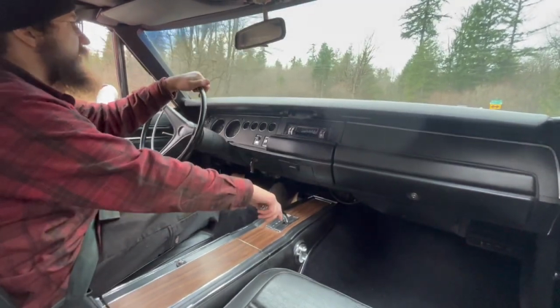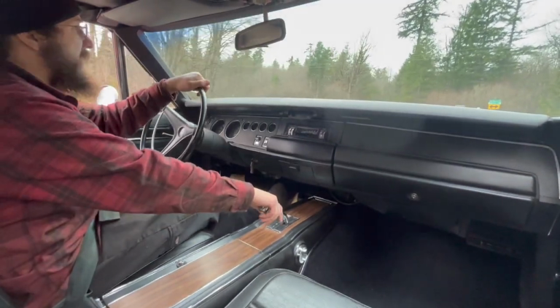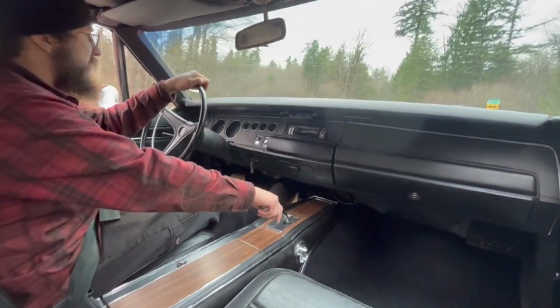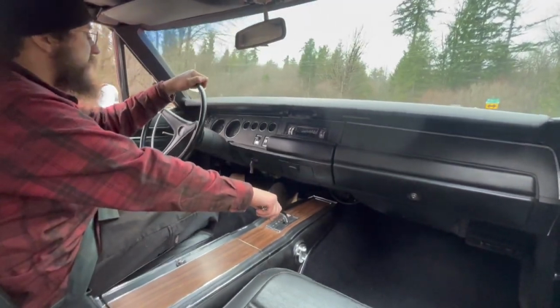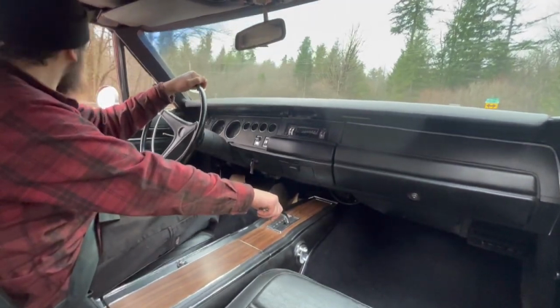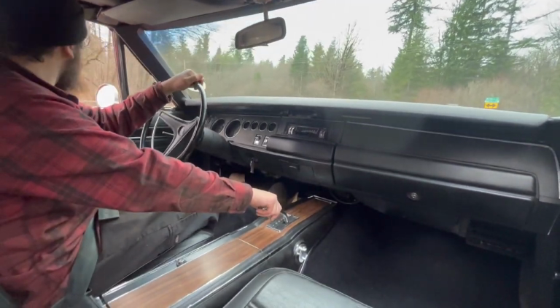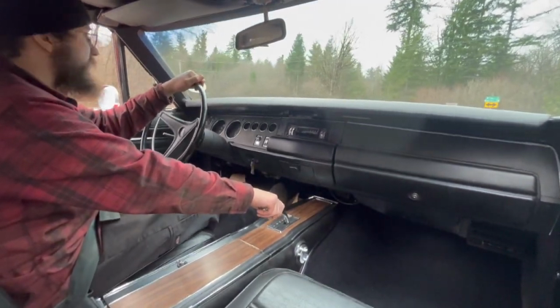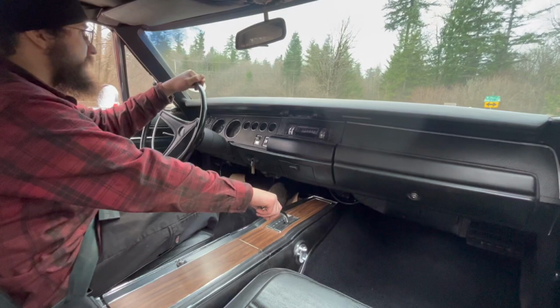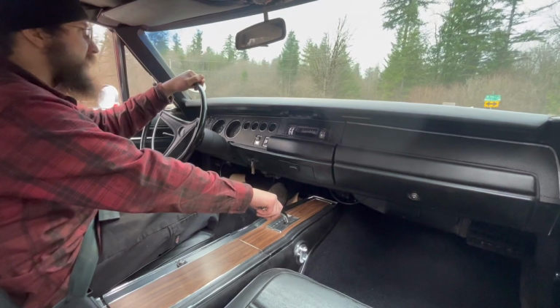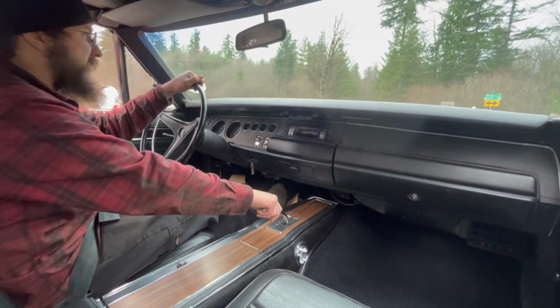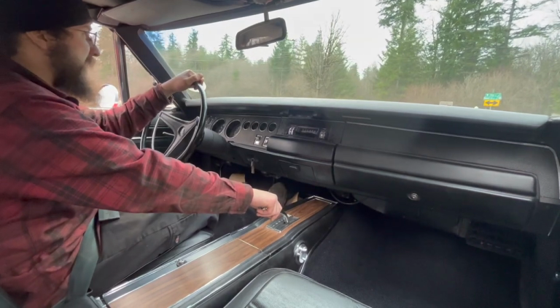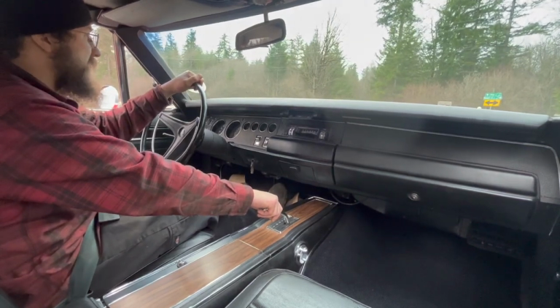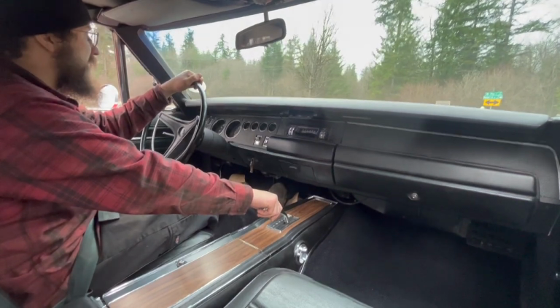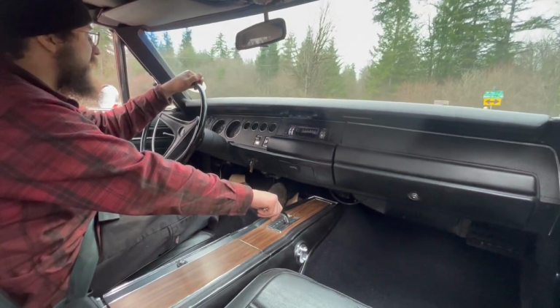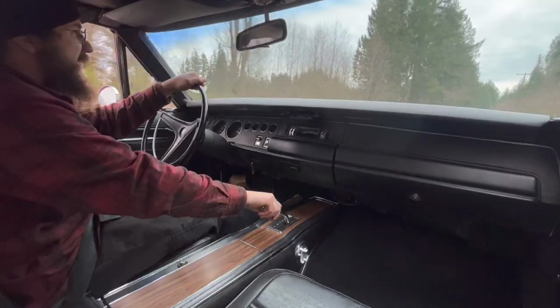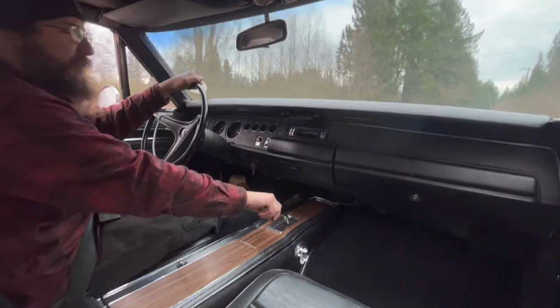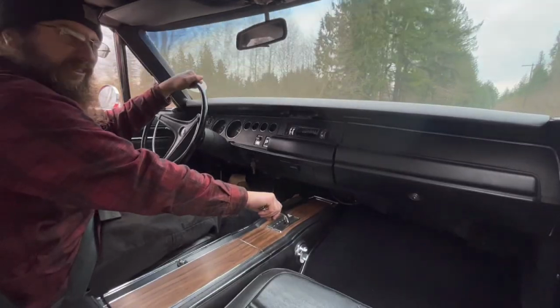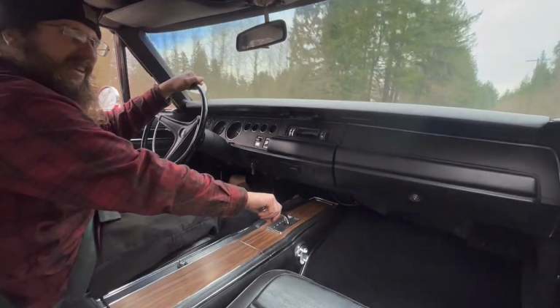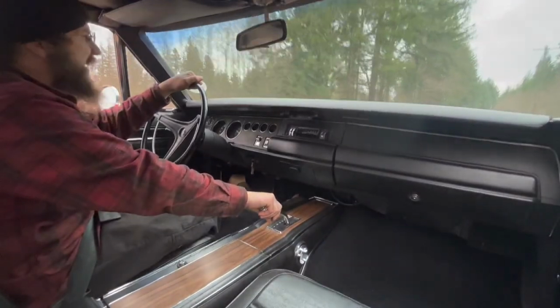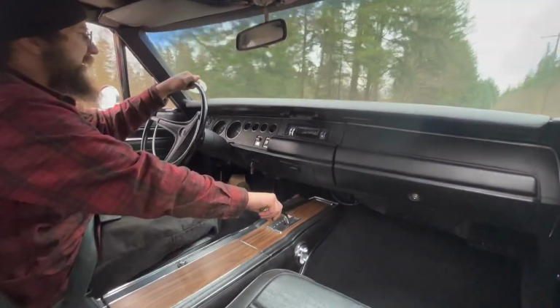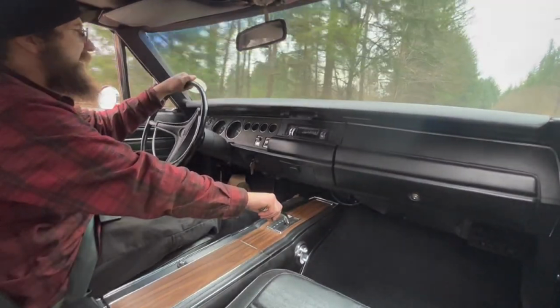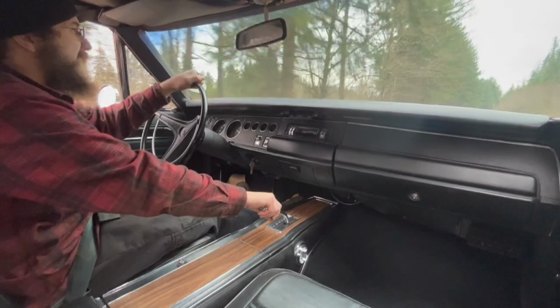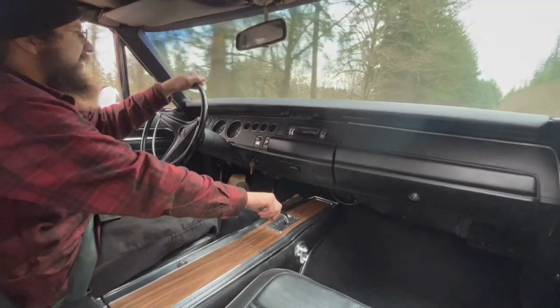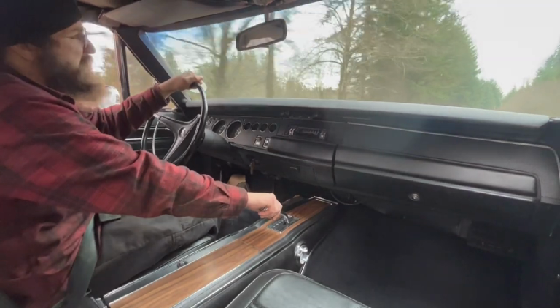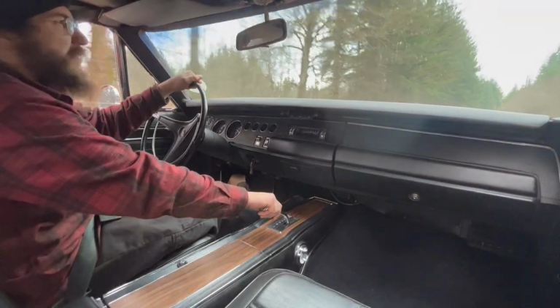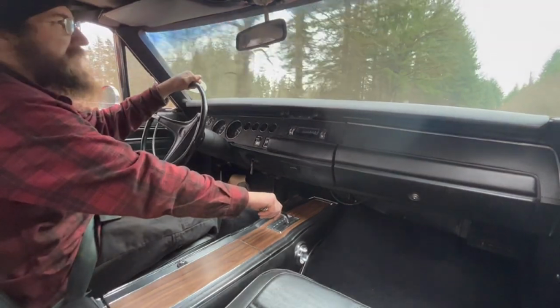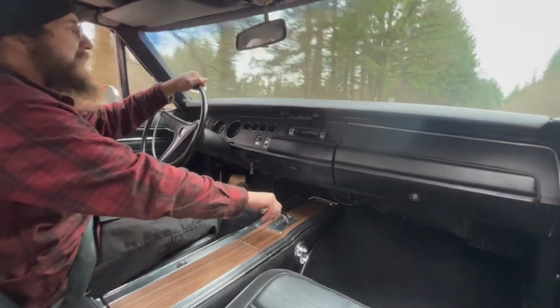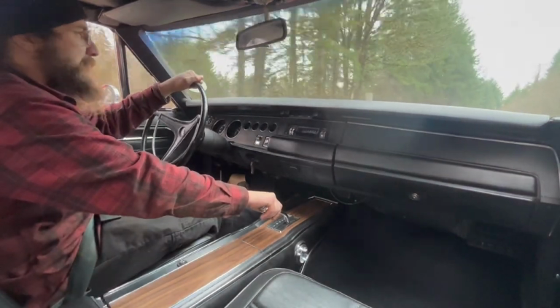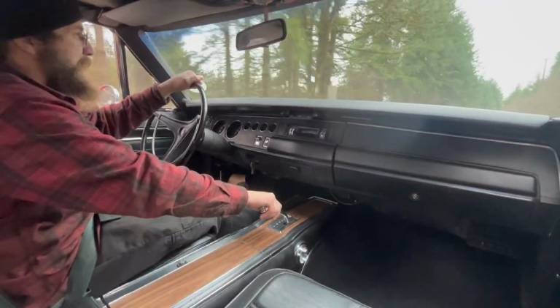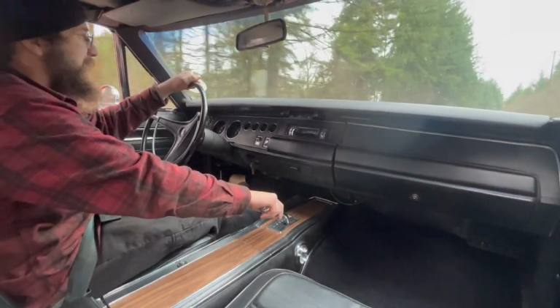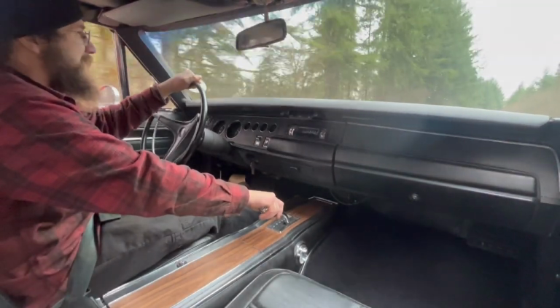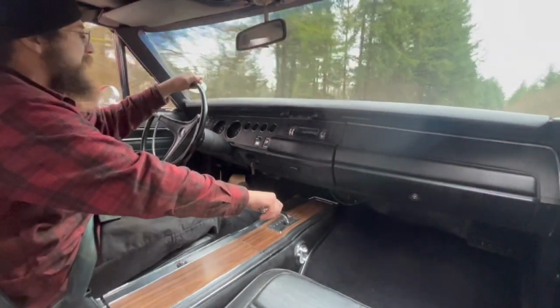There's a biker in front of me. Do you think he wants to race? Everyone gets really excited when they see it, to the point that they stop in the middle of the road and try to take pictures.